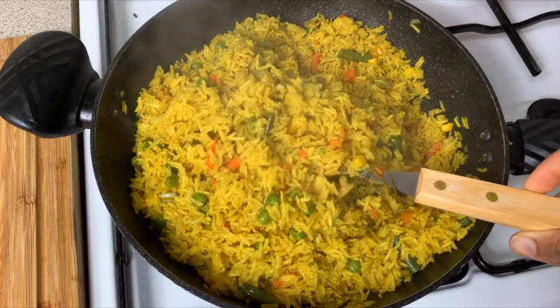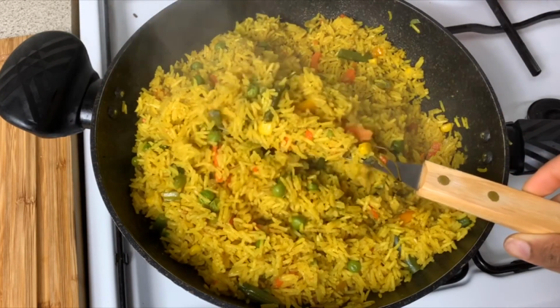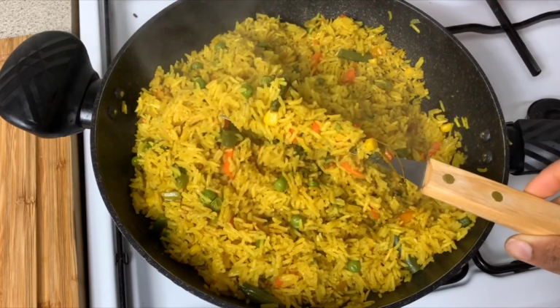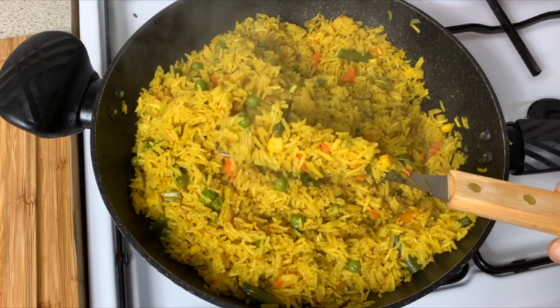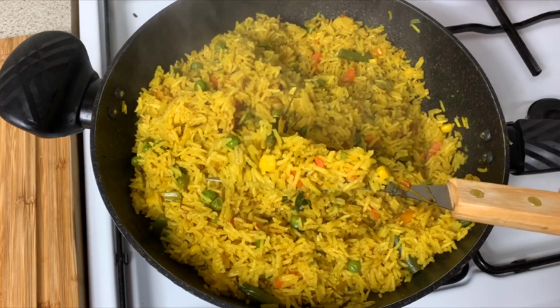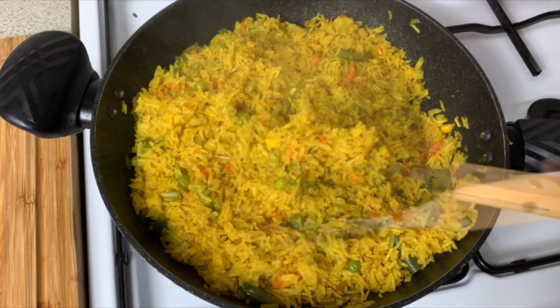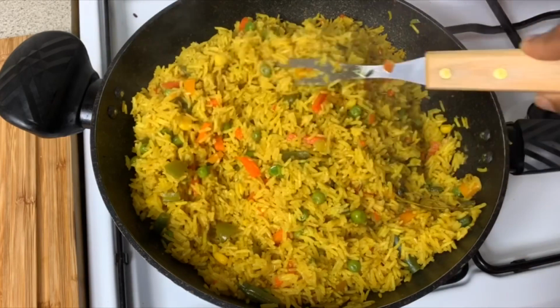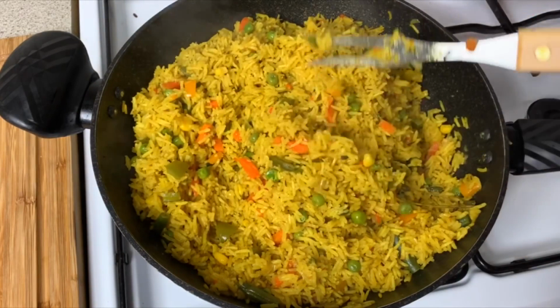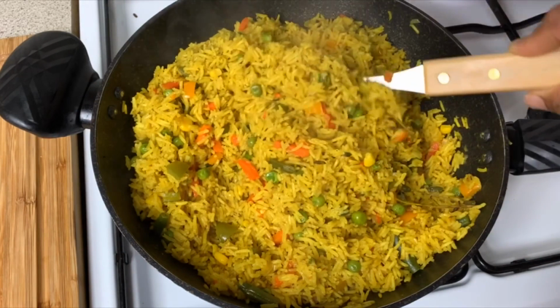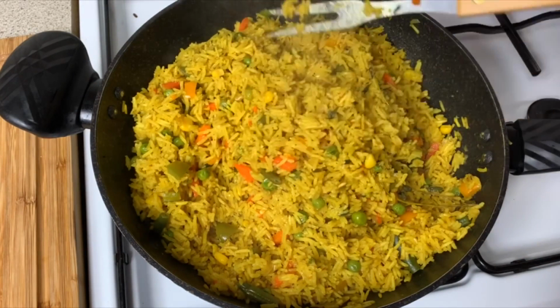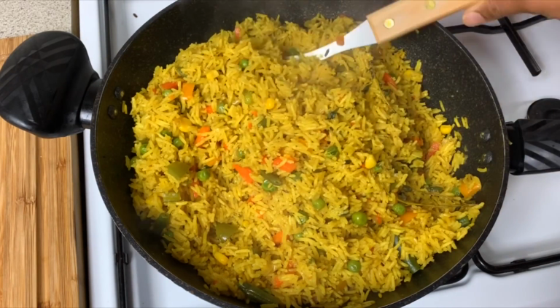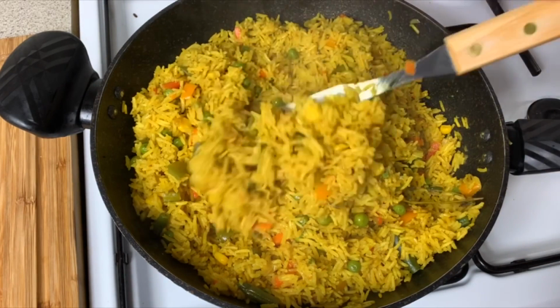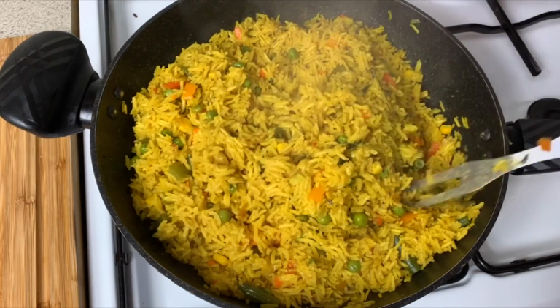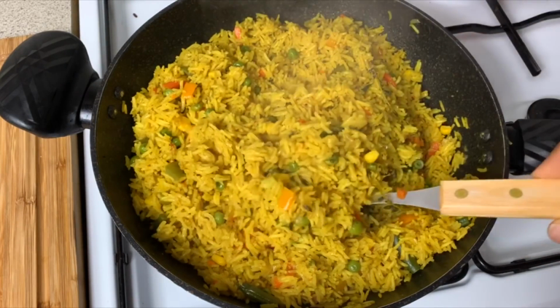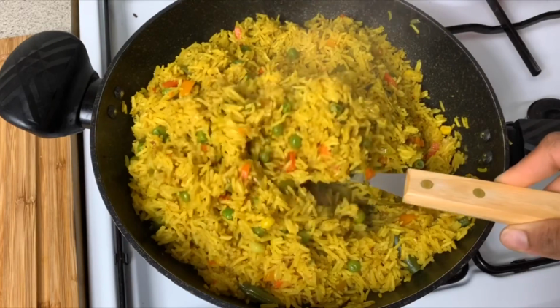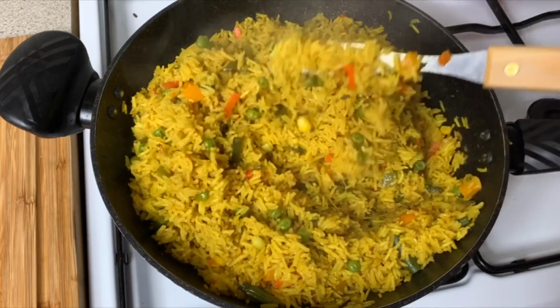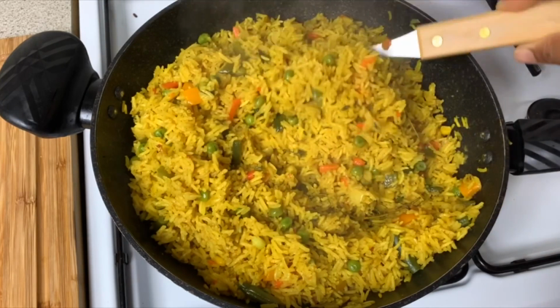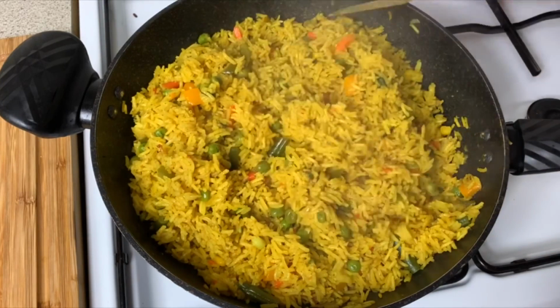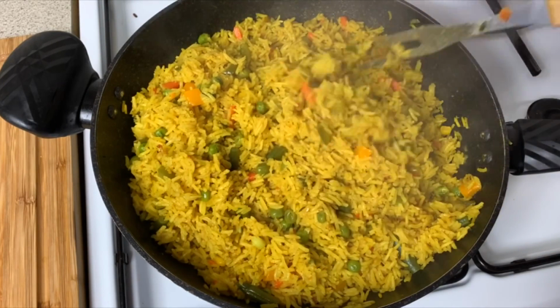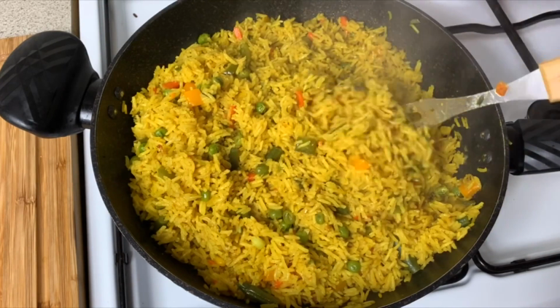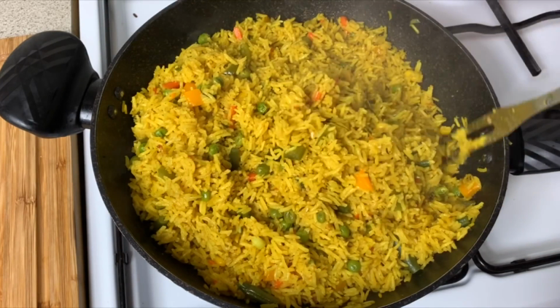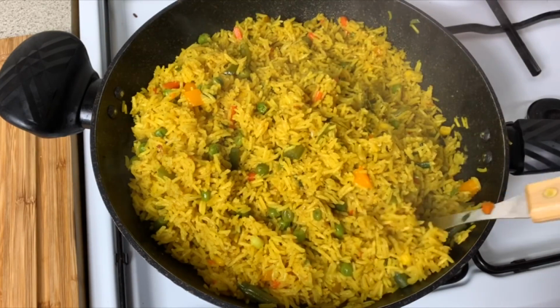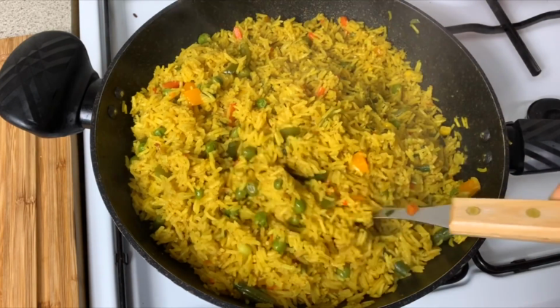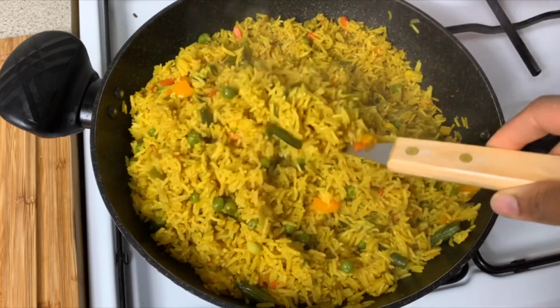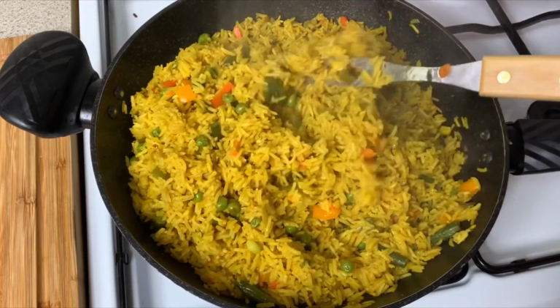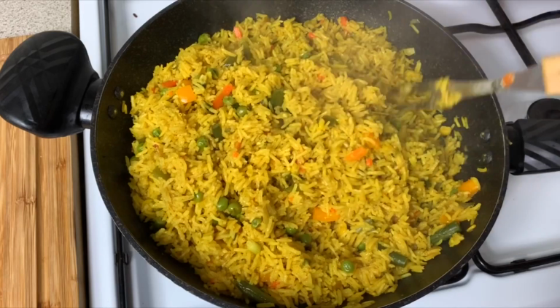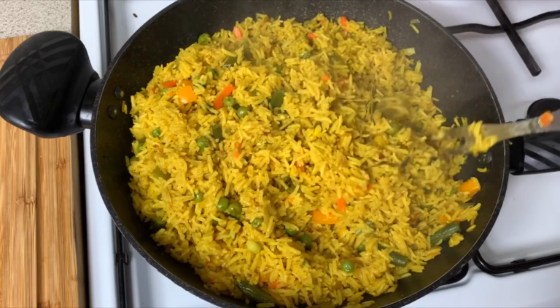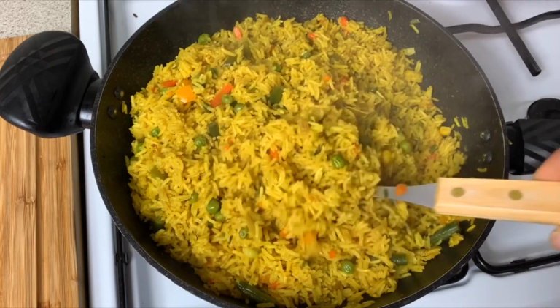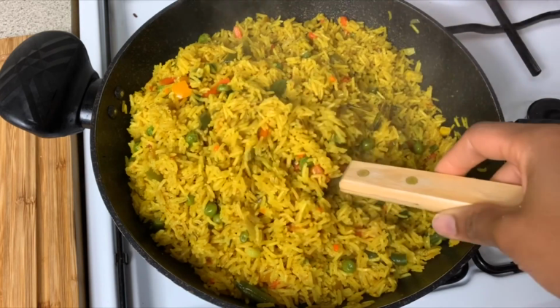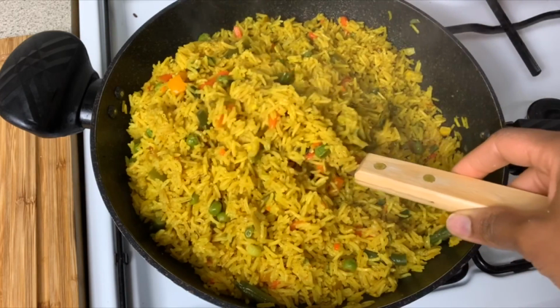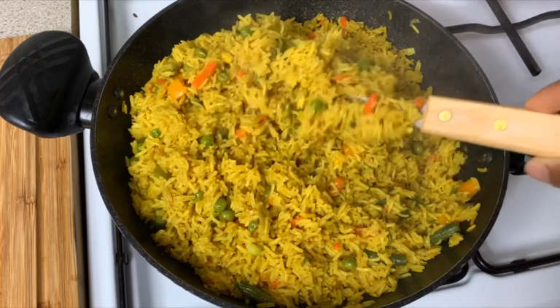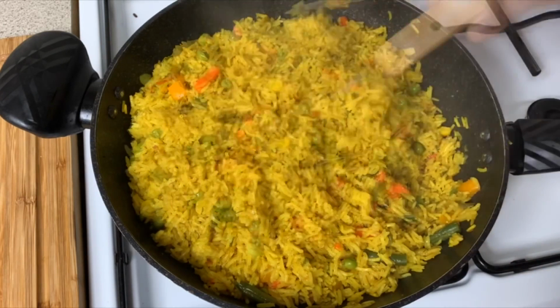If you enjoyed it, don't forget to thumbs up and turn on your notifications so you don't miss out when I drop another amazing recipe. It was a pleasure having you here — as always, thank you so much for watching. Bye!